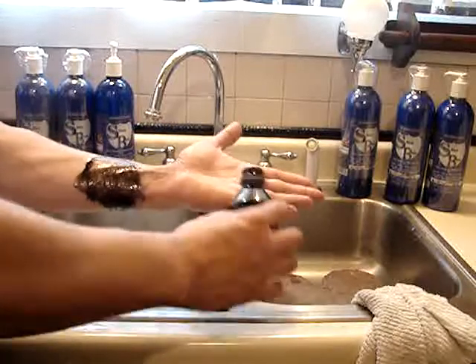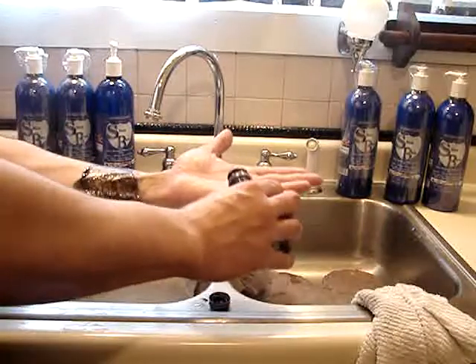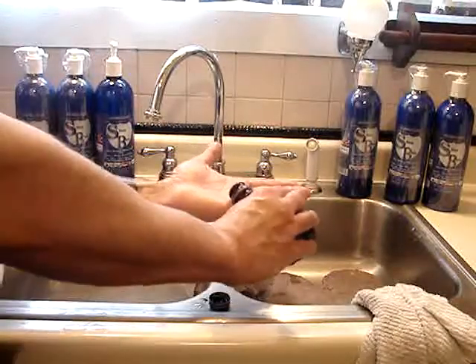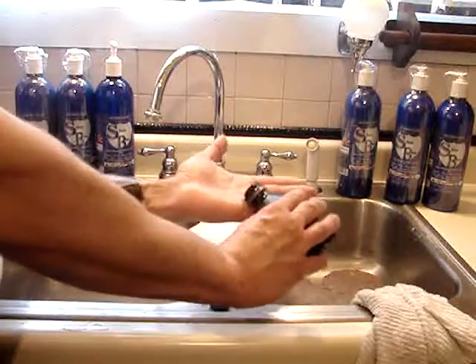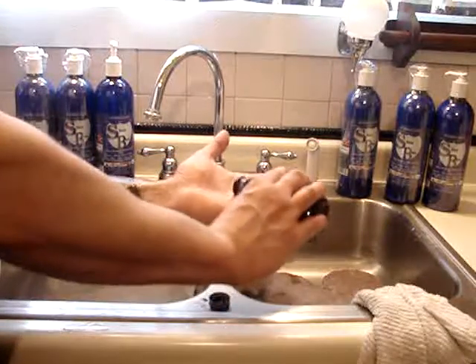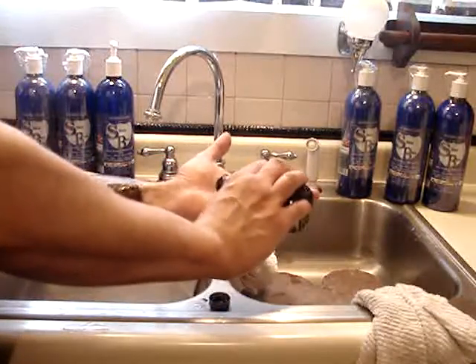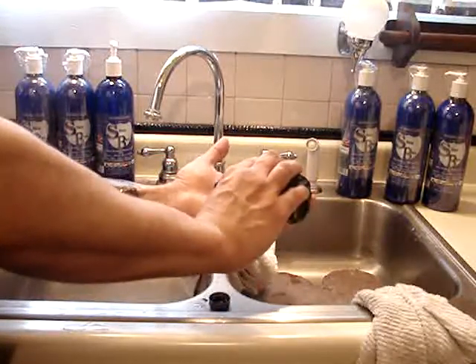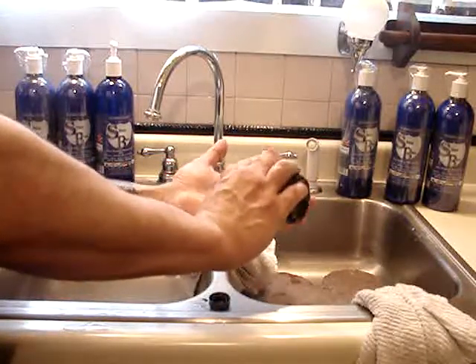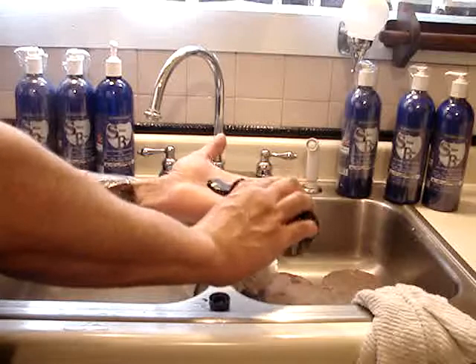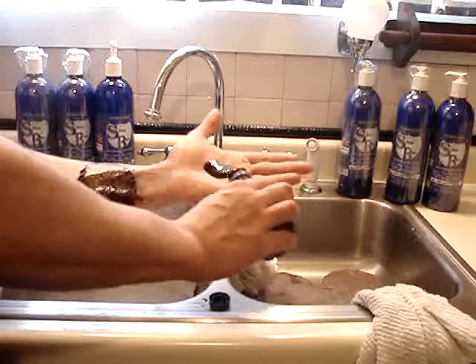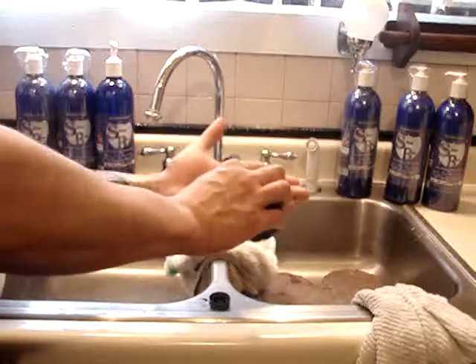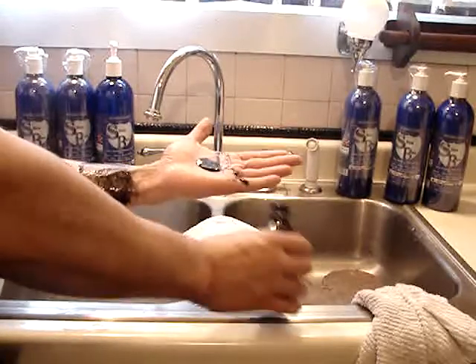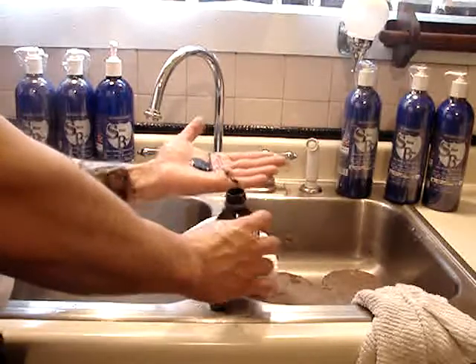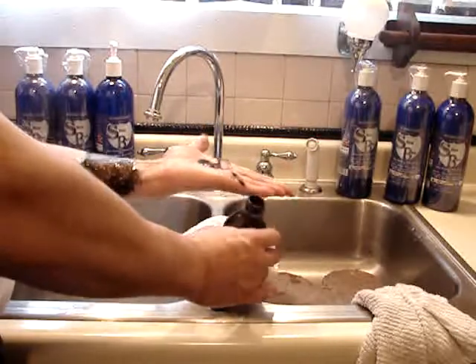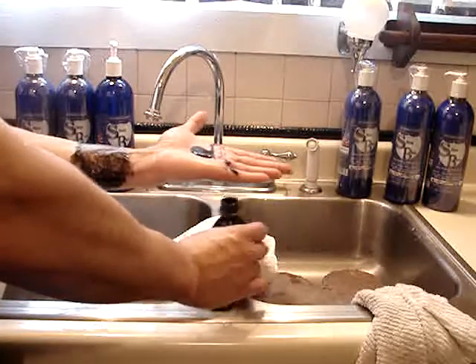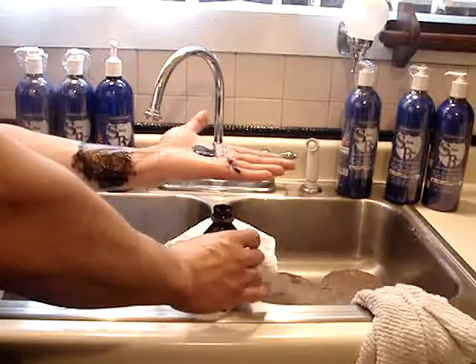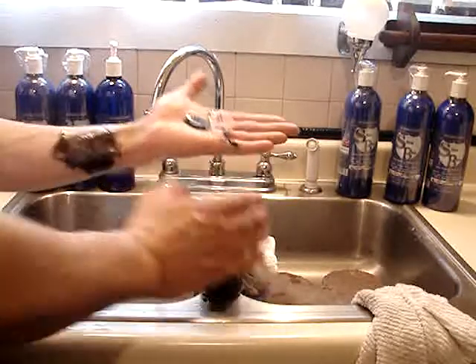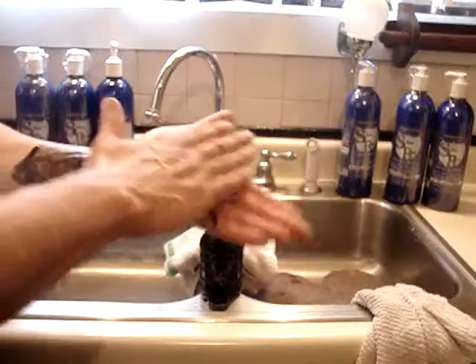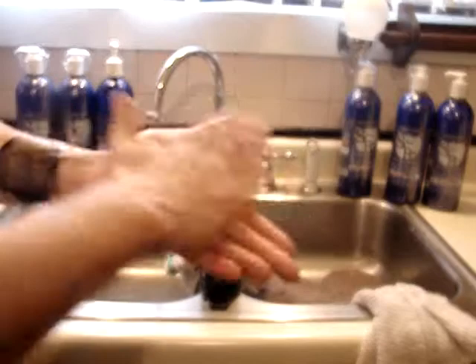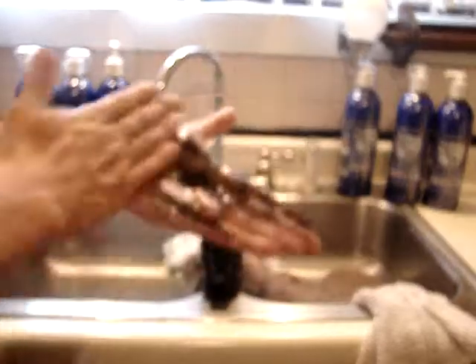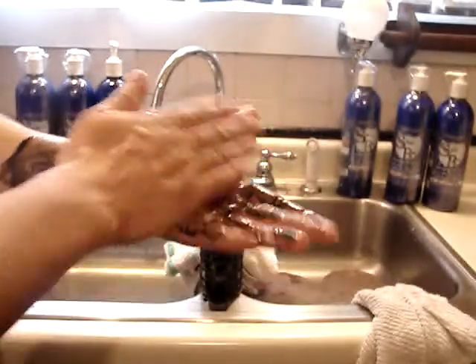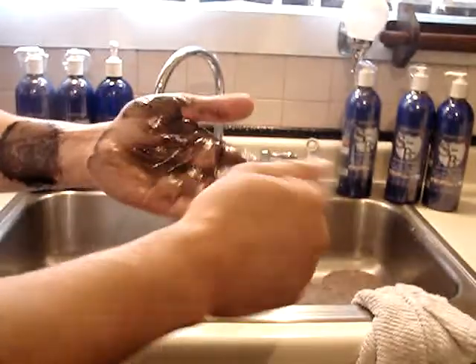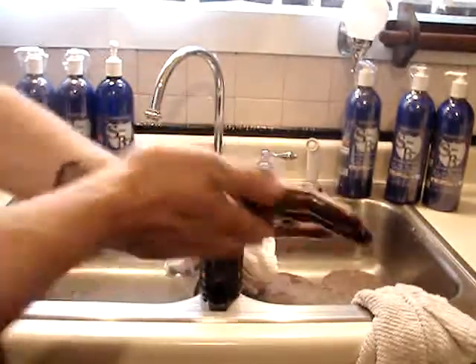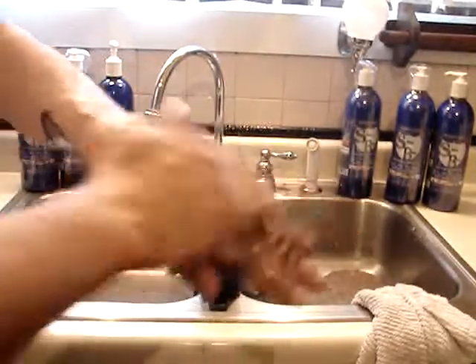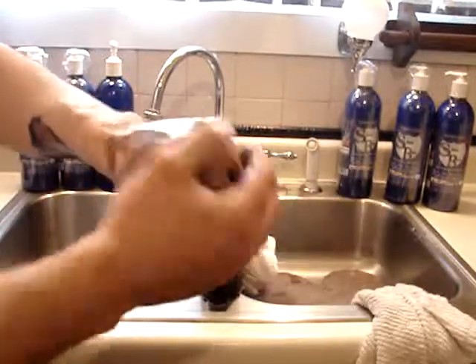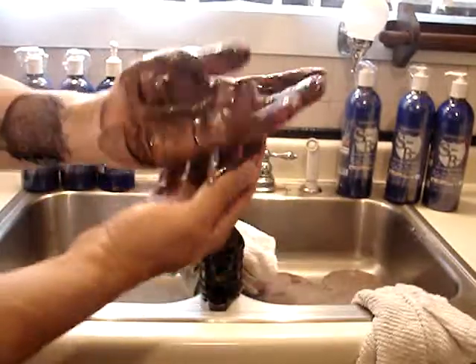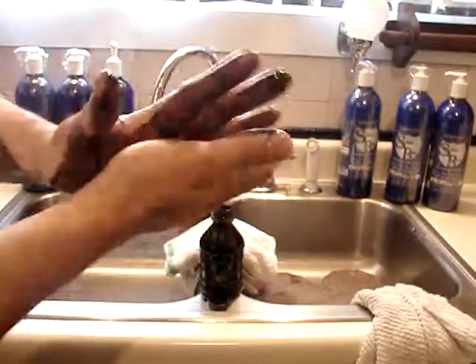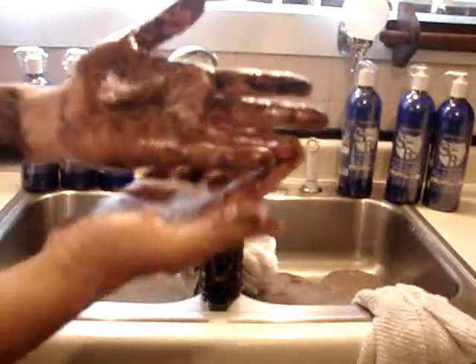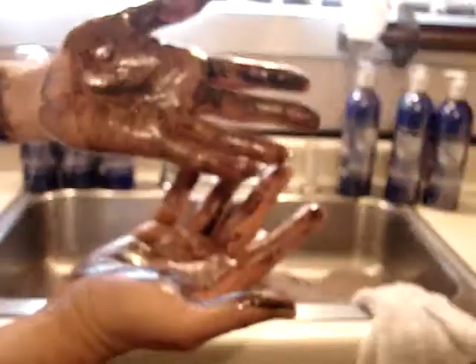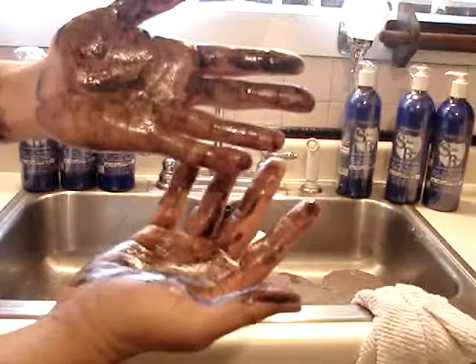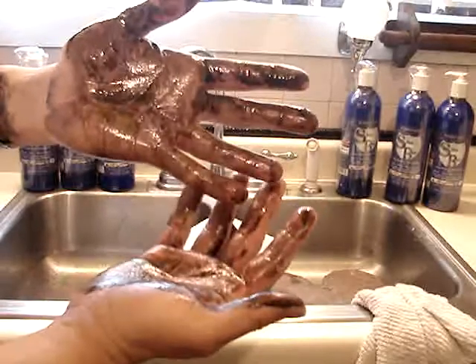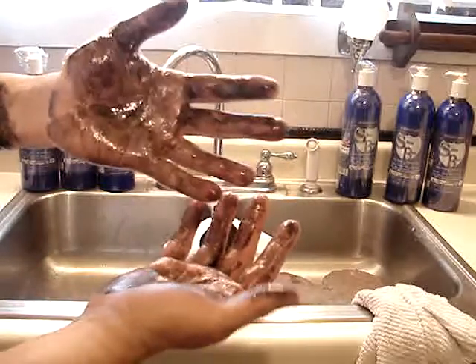Right now we're going to show you that if you have oil on your hands after you've used the product and your hands are dirty and you don't have time to go wash your hands in the sink, you can either use a damp towel.